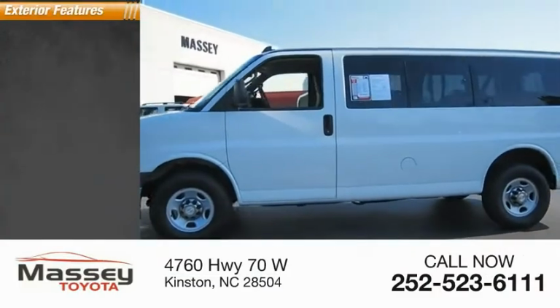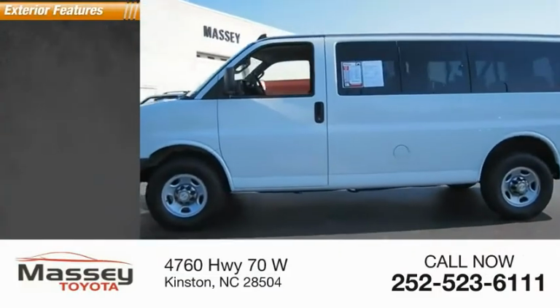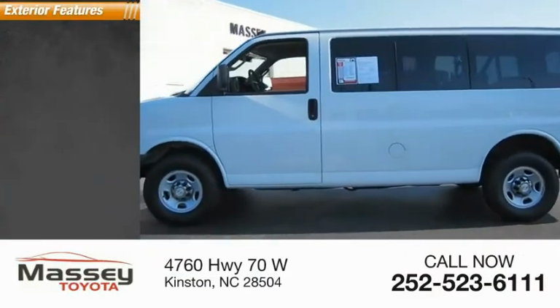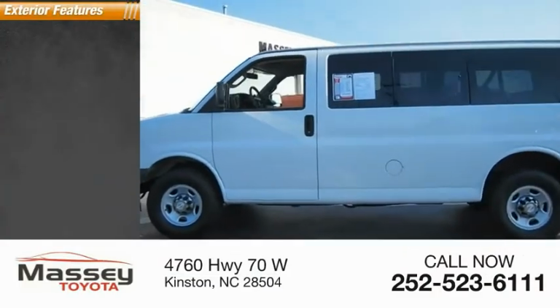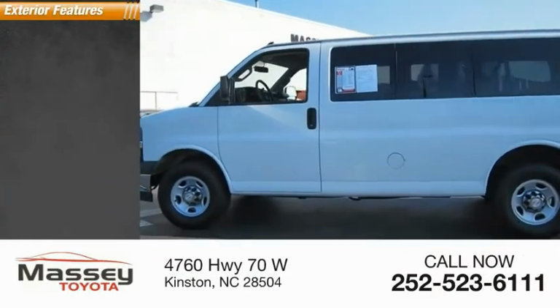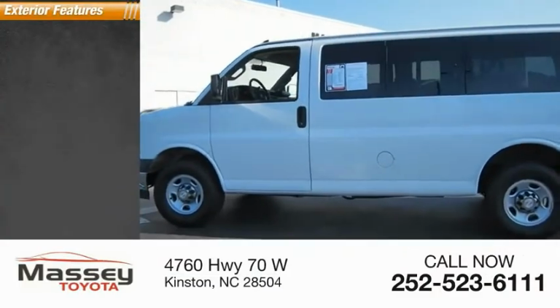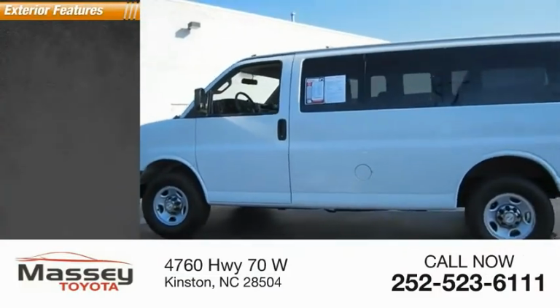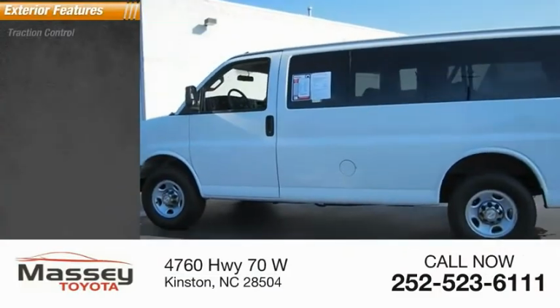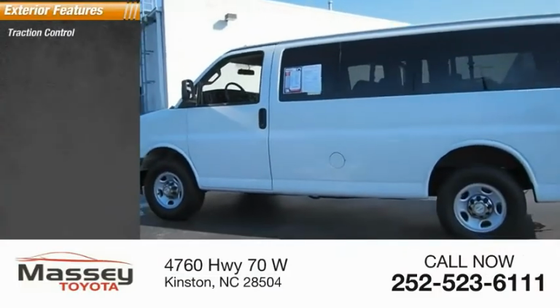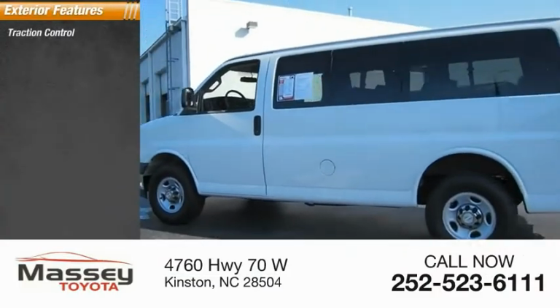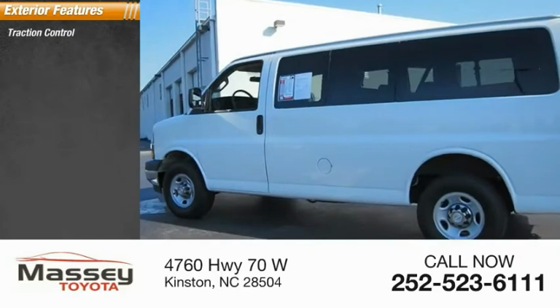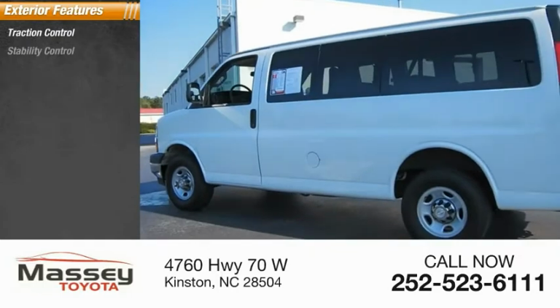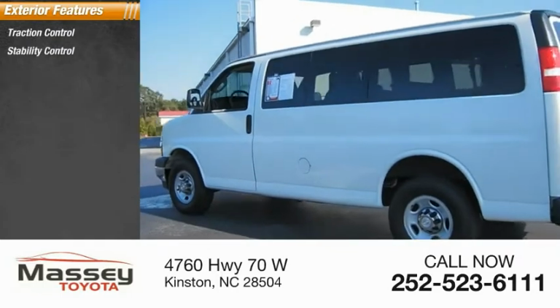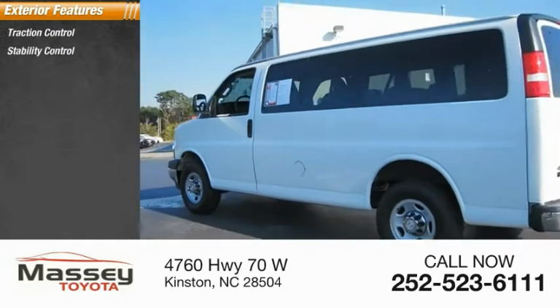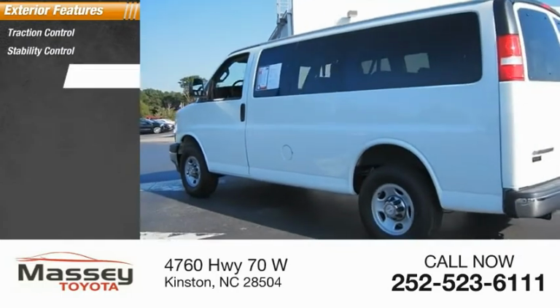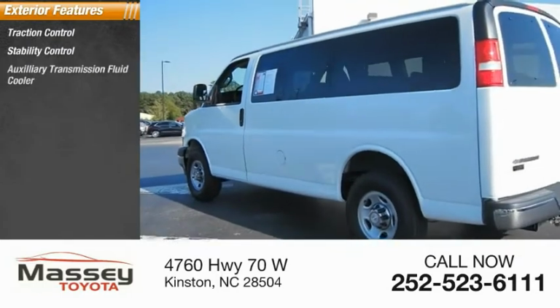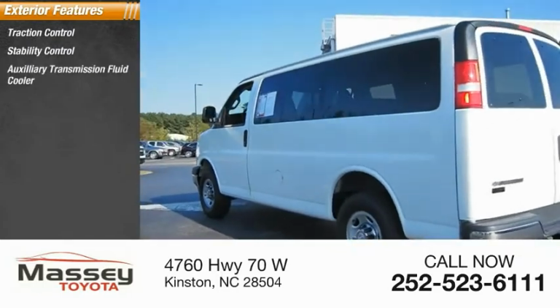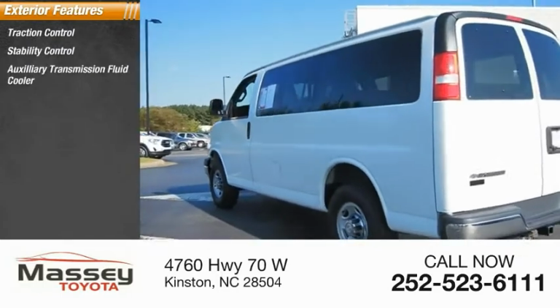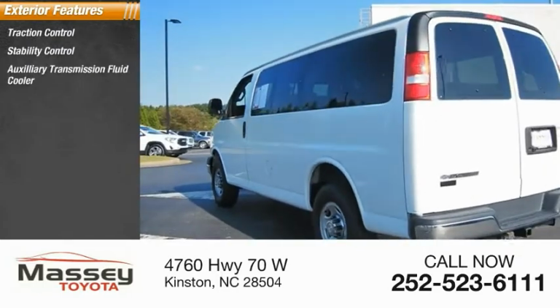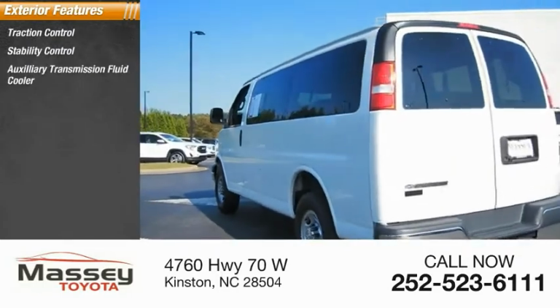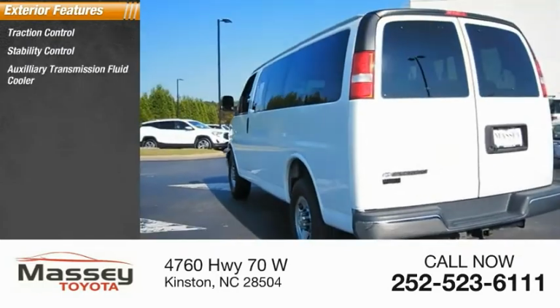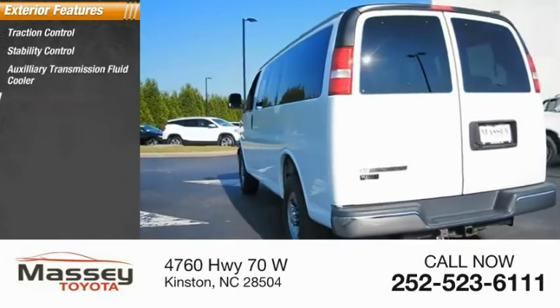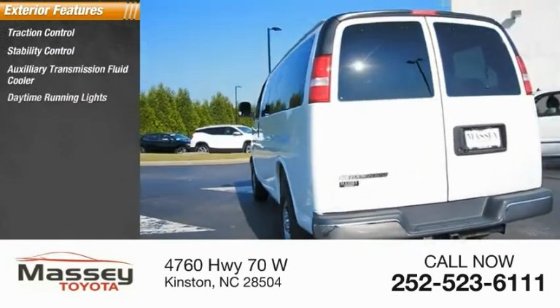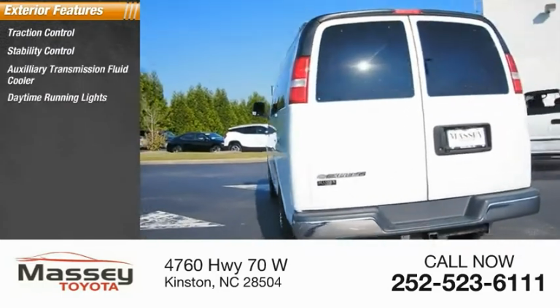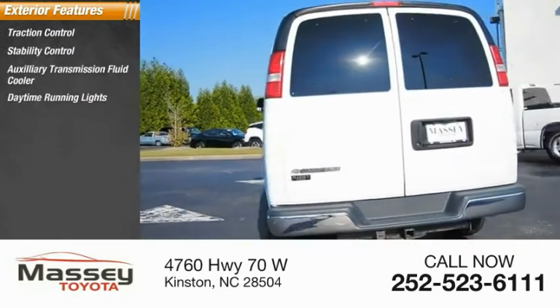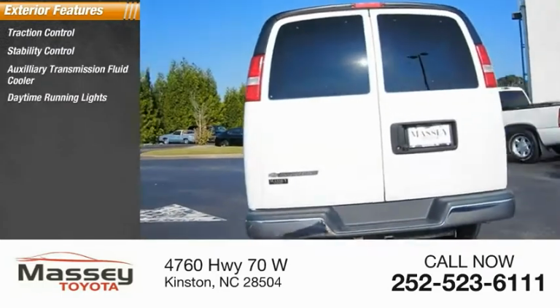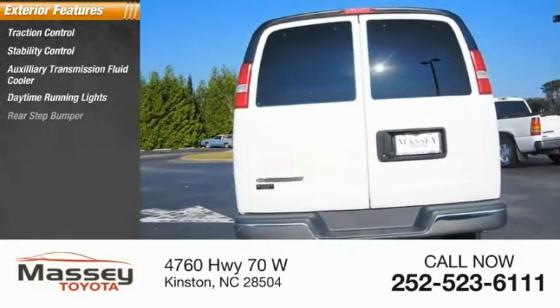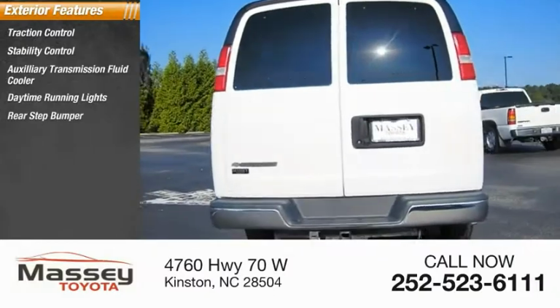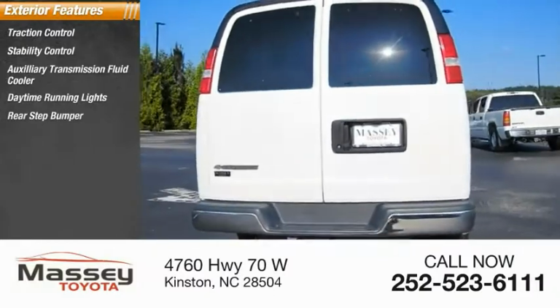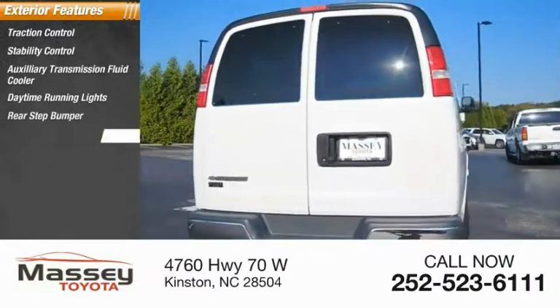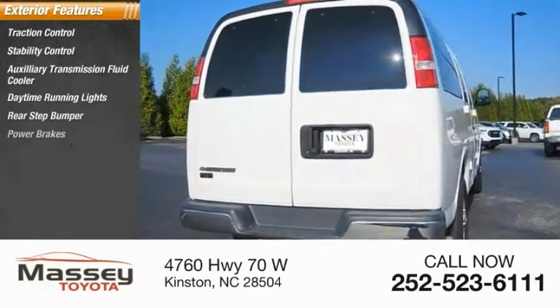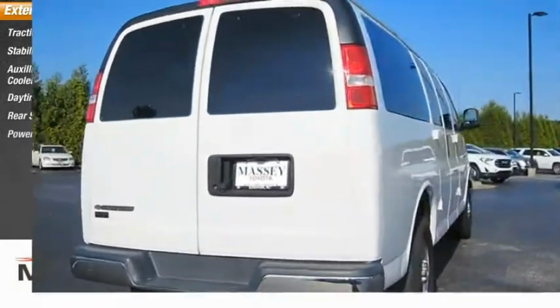Here are some of this vehicle's great options: traction control, stability control, auxiliary transmission fluid cooler, daytime running lights, rear step bumper, power brakes.